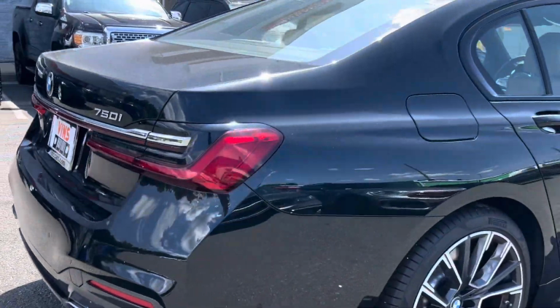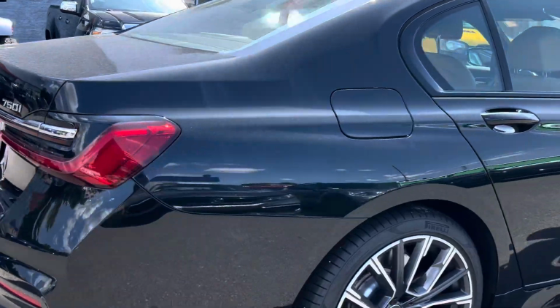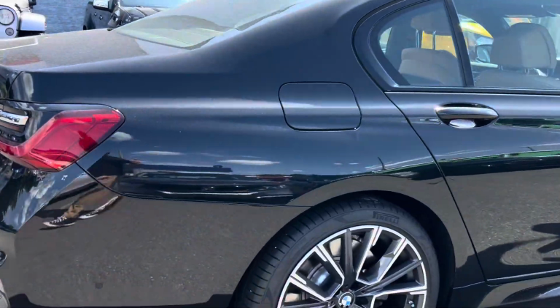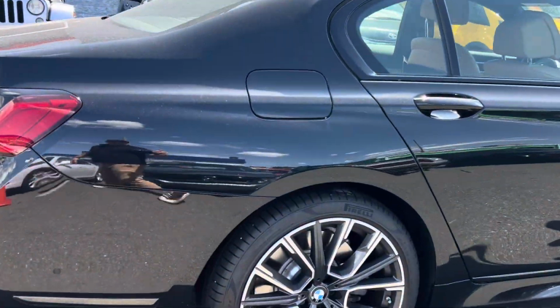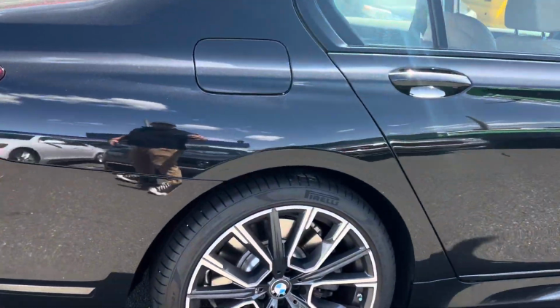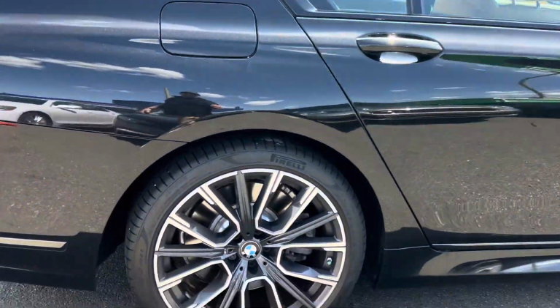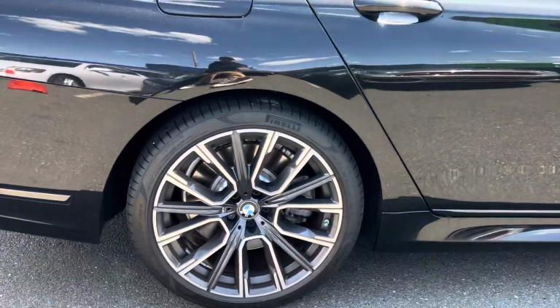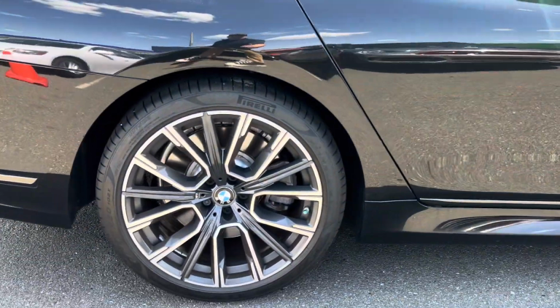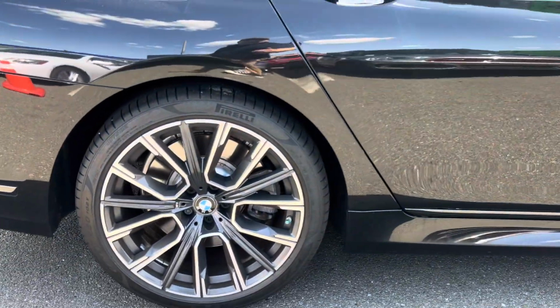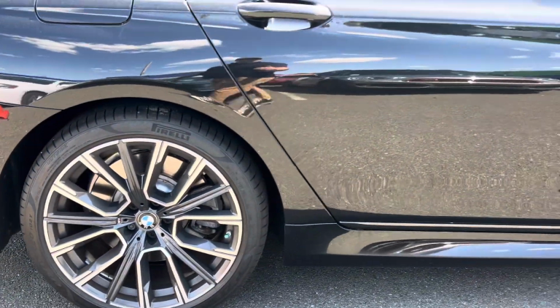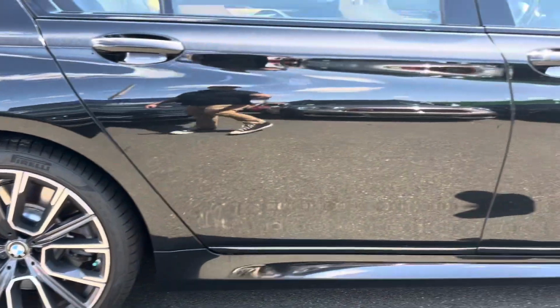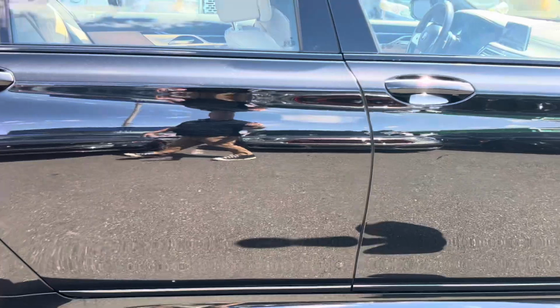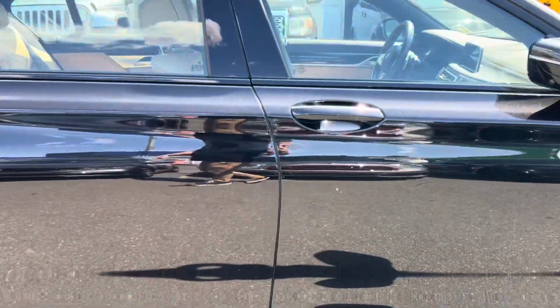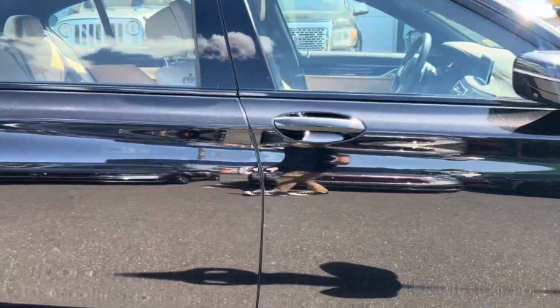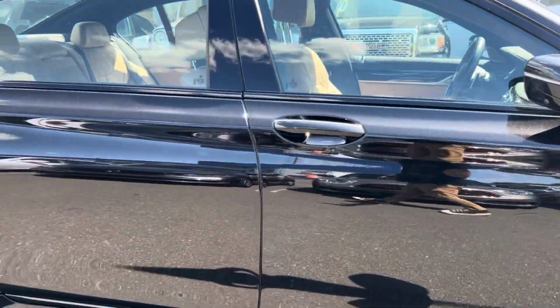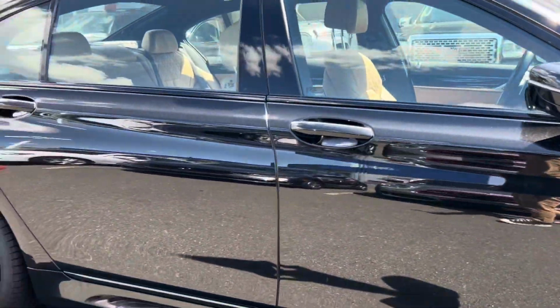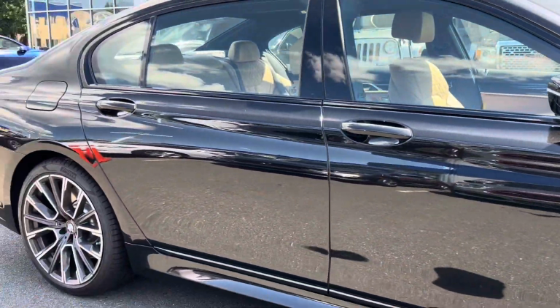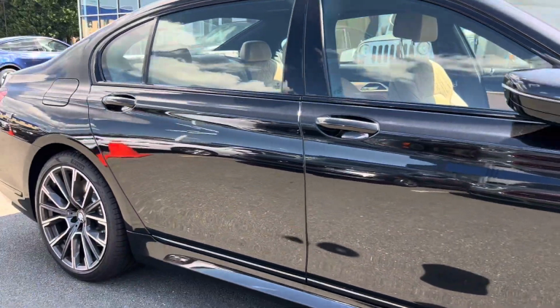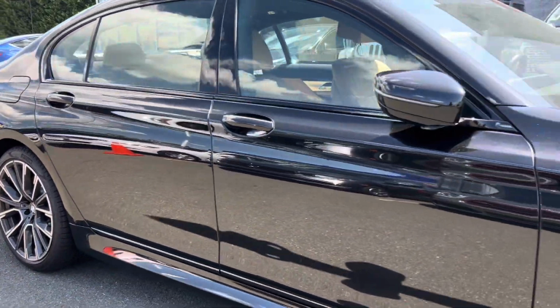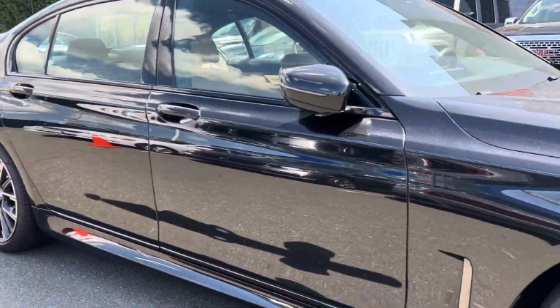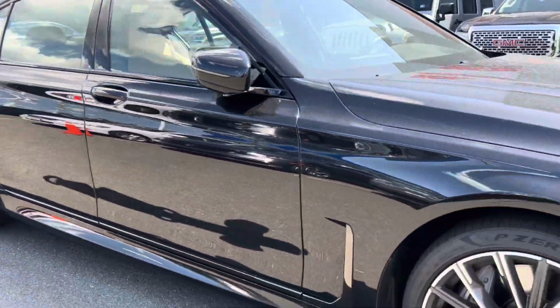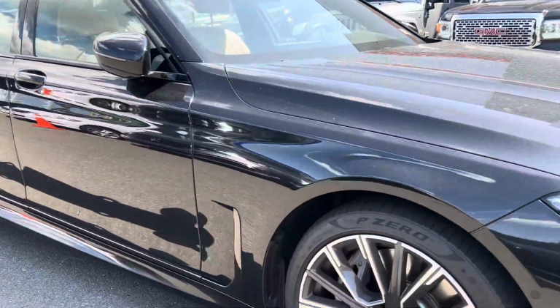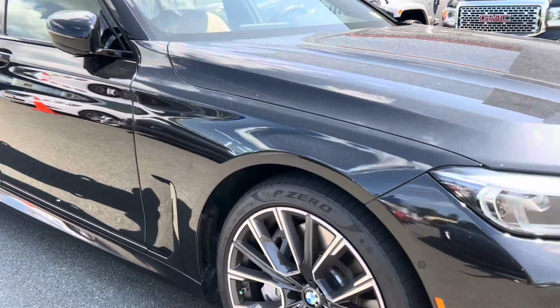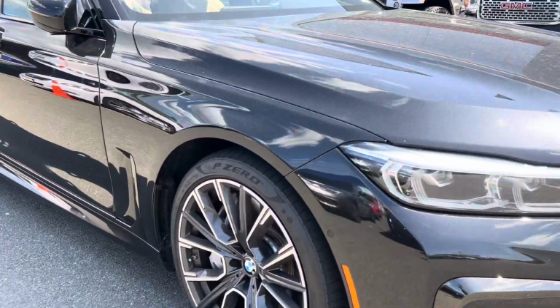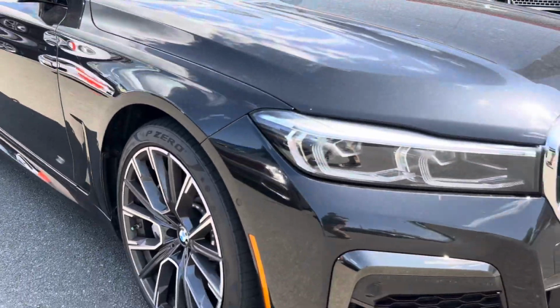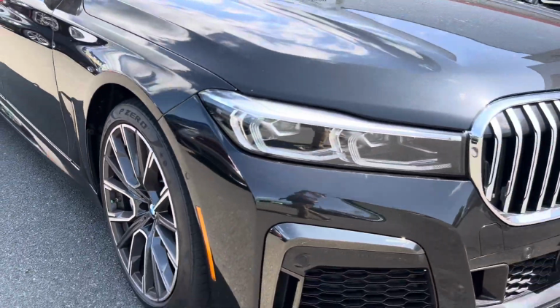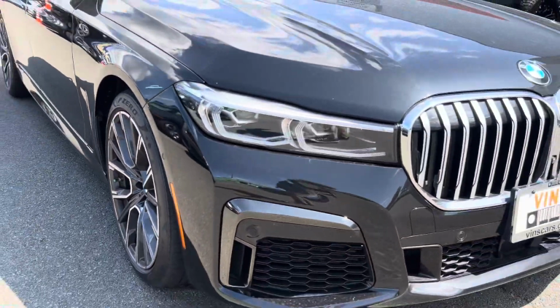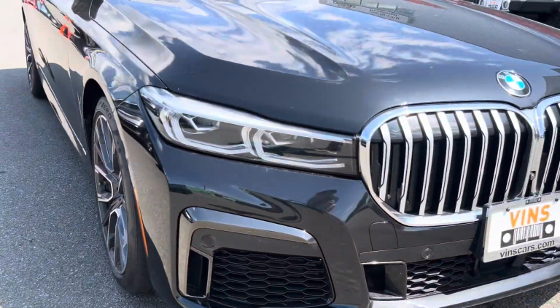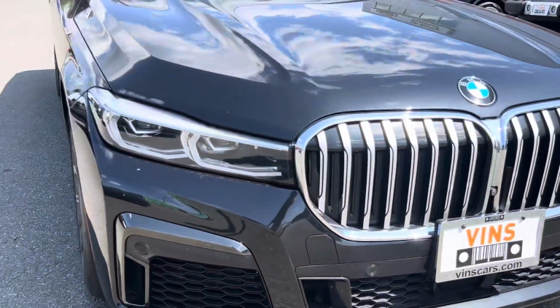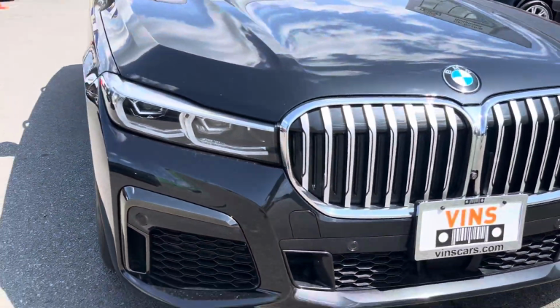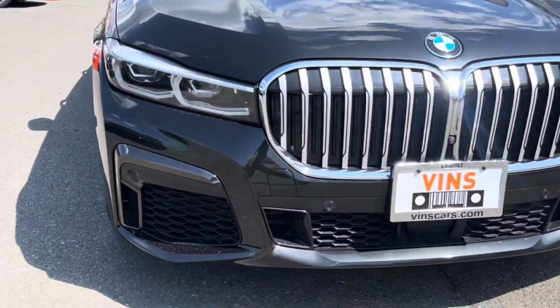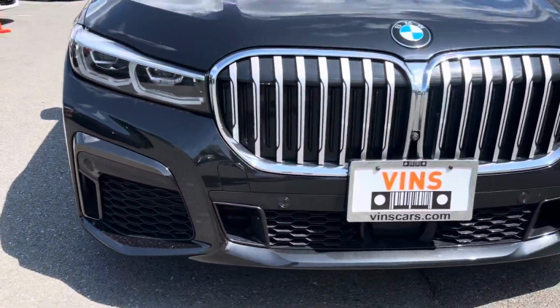Rims look great — M Sport, great condition, no curb rash. Looks beautiful. The front bumpers are a hot spot where you usually find any kind of damage, but this one looks really nice.